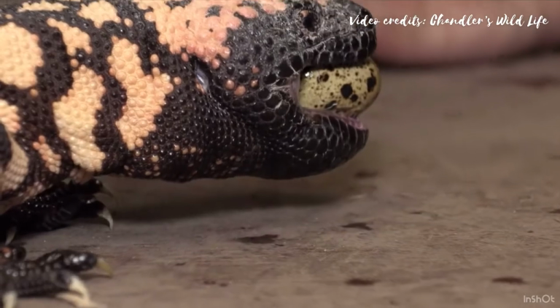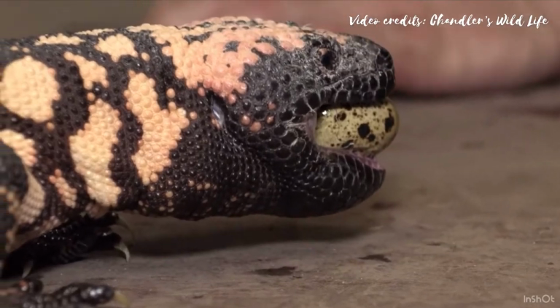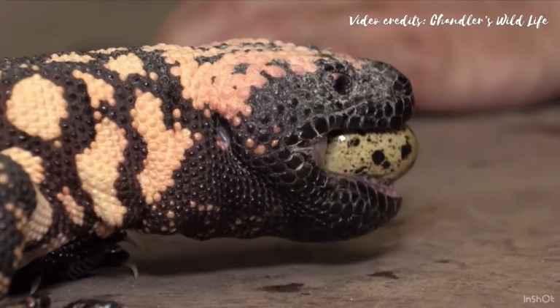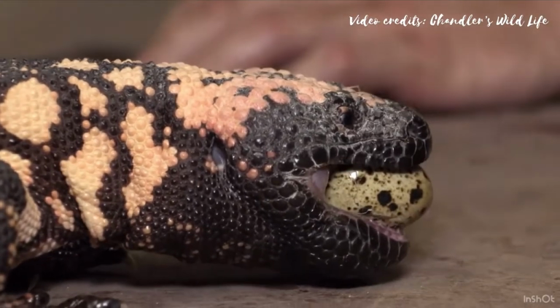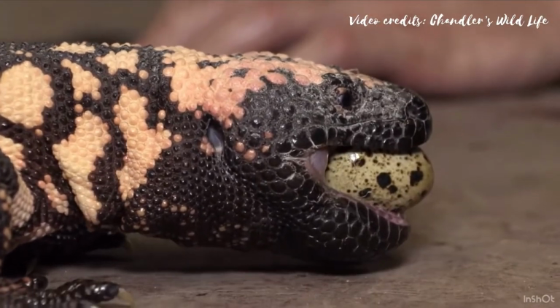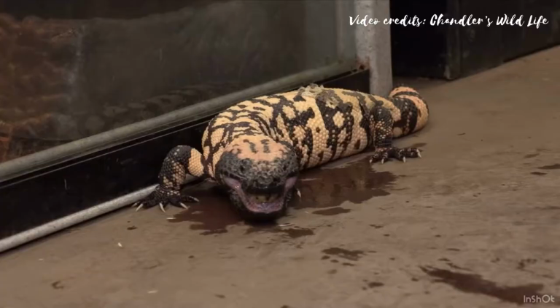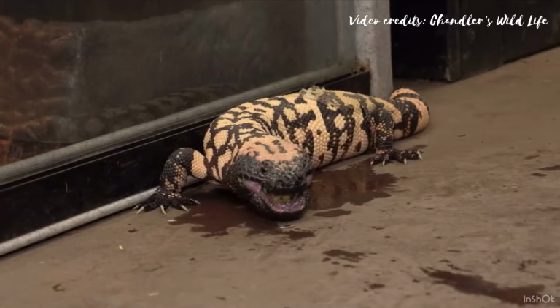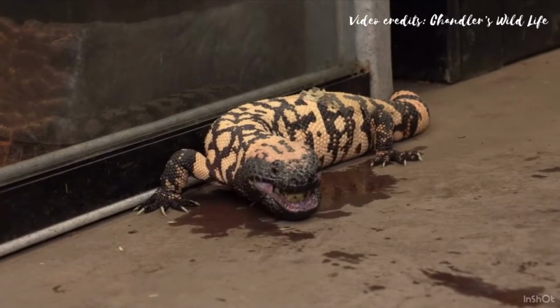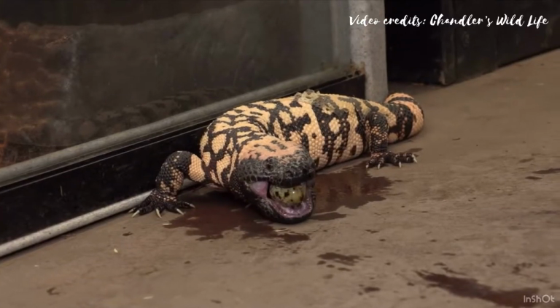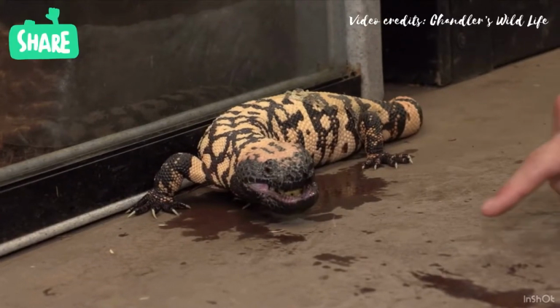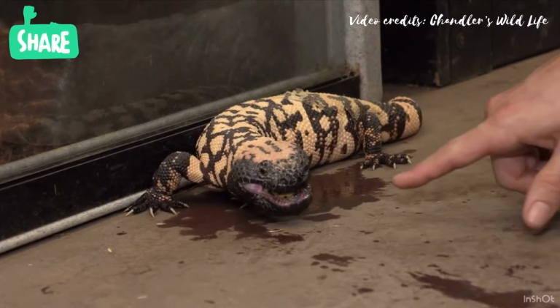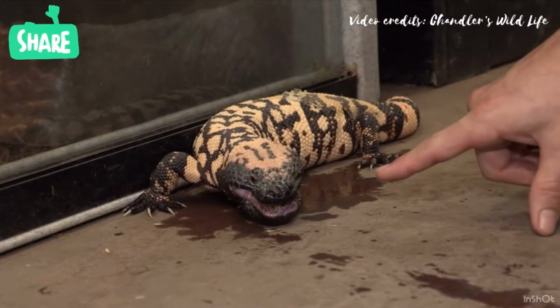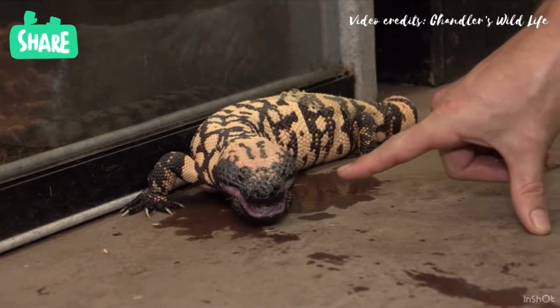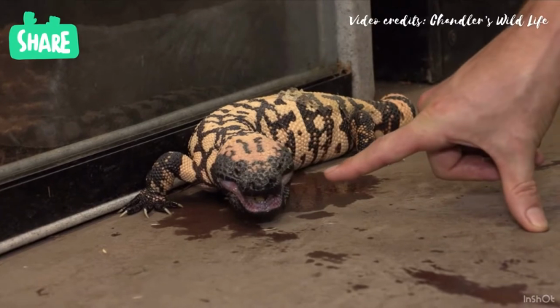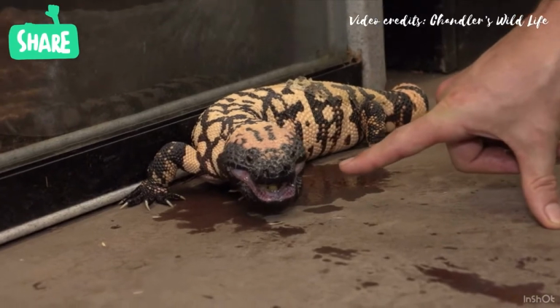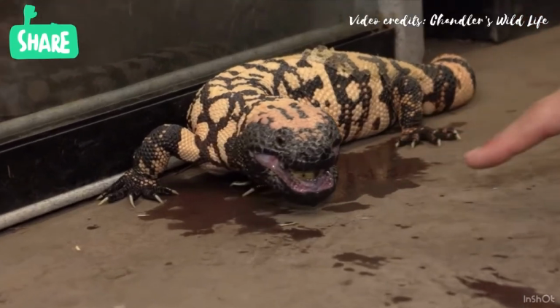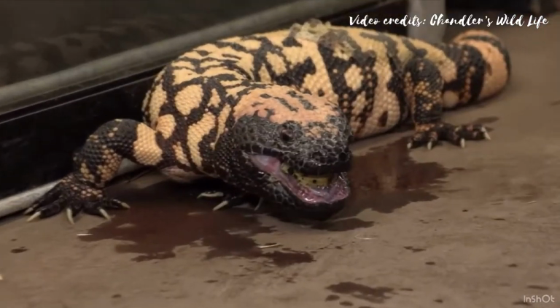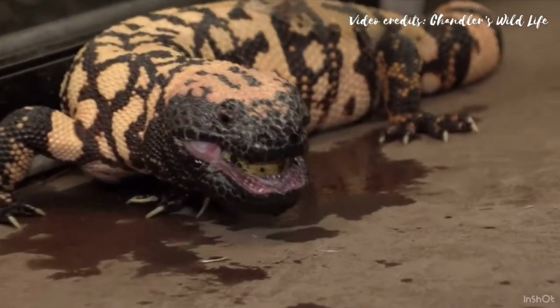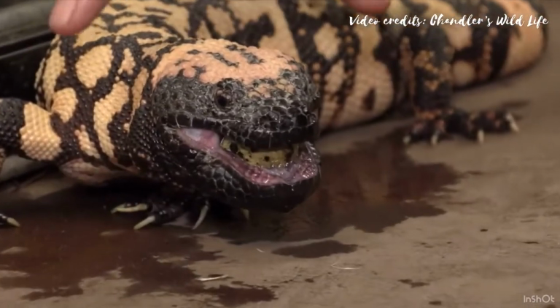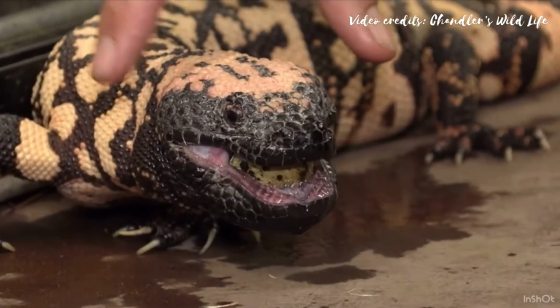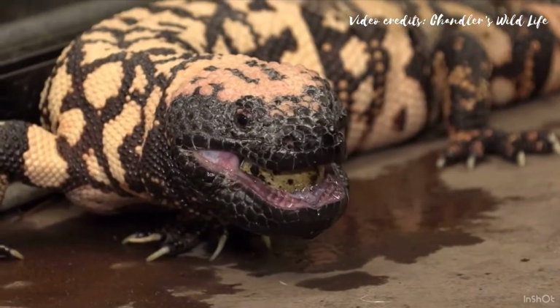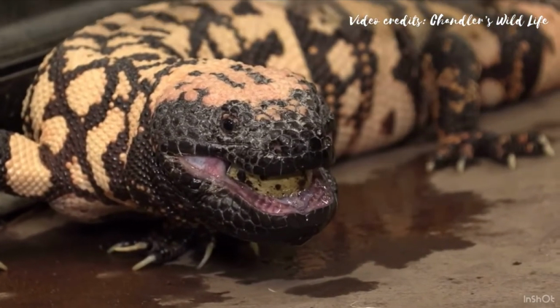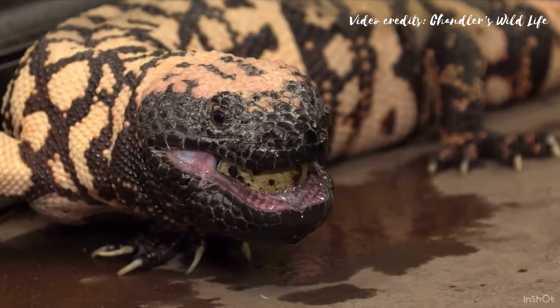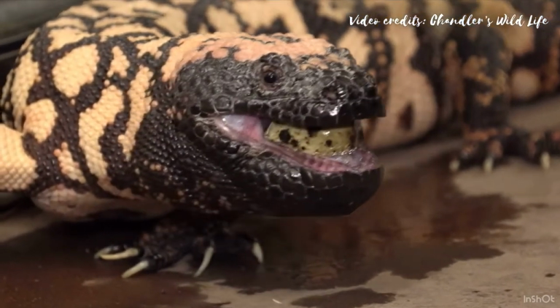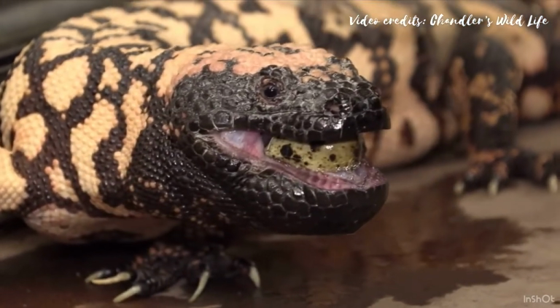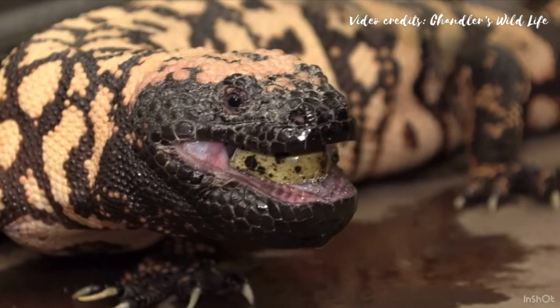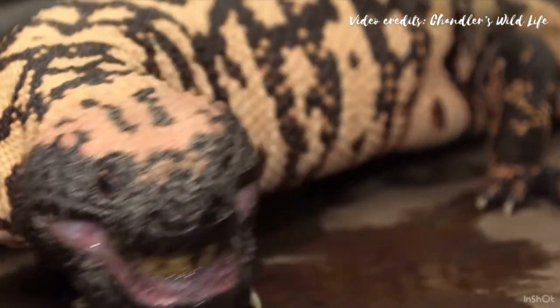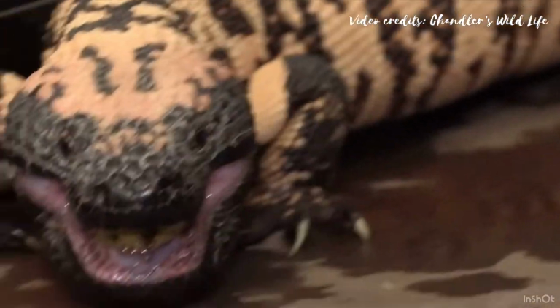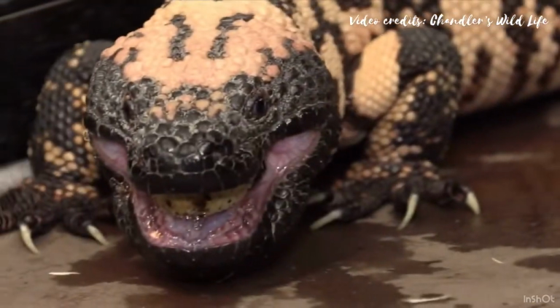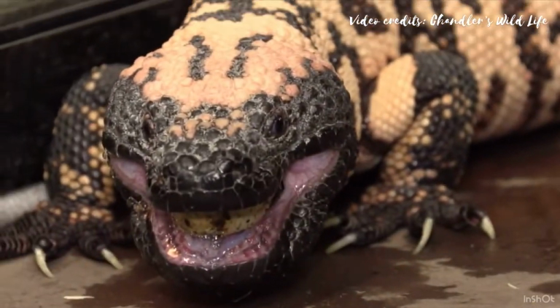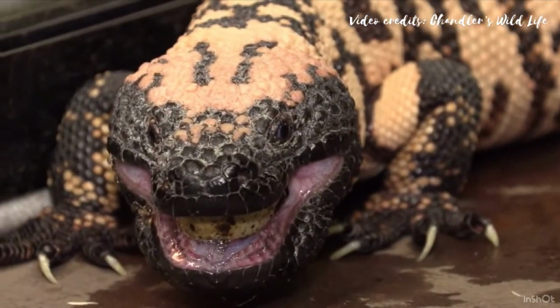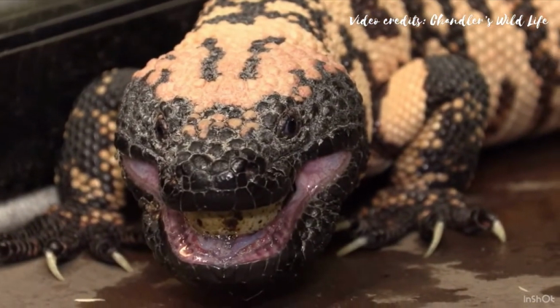Gila monsters store fat in their tails and can go for months without food. They can consume down to a third of their body weight in one meal and only eat a few meals per year.